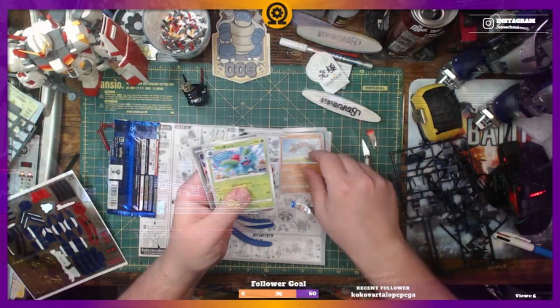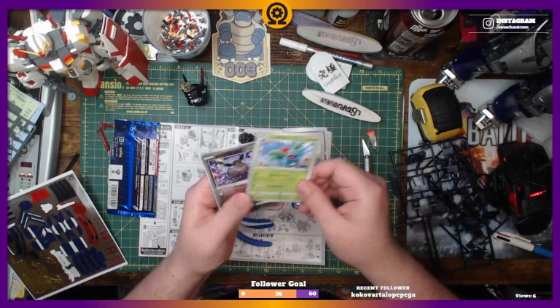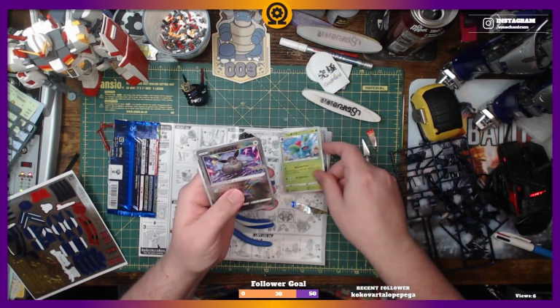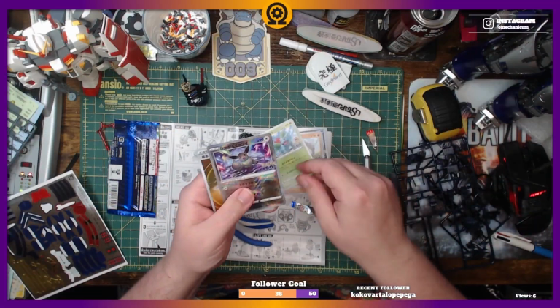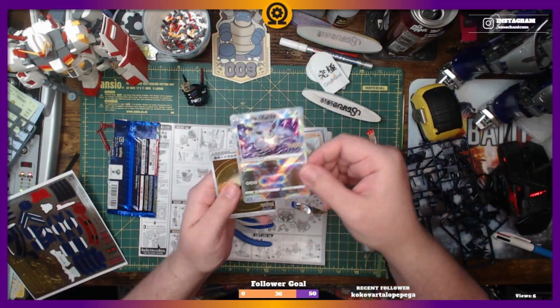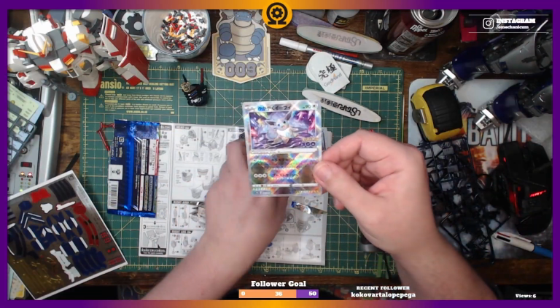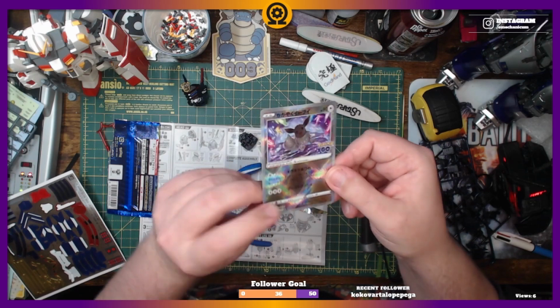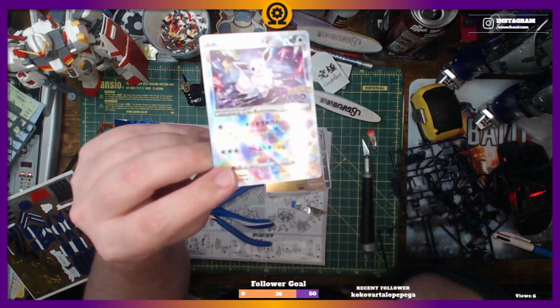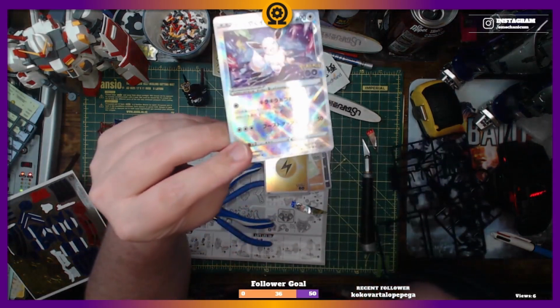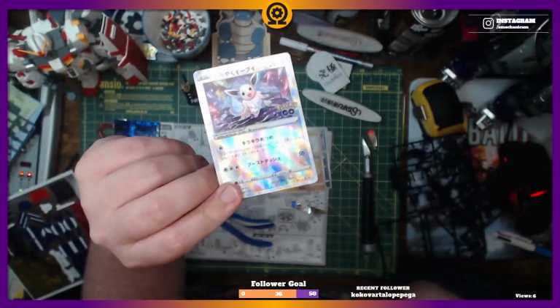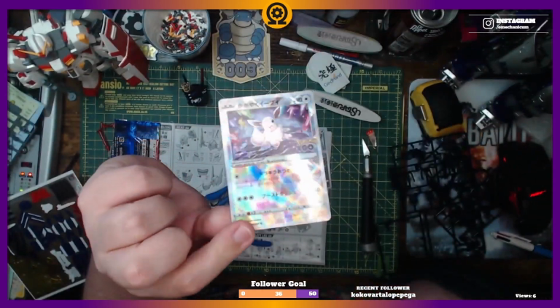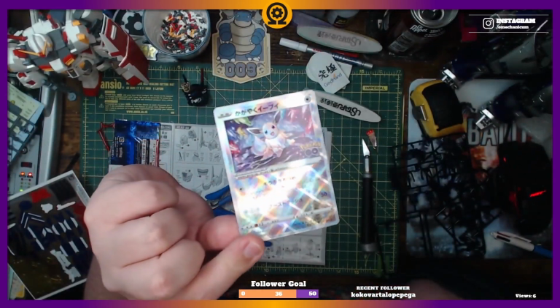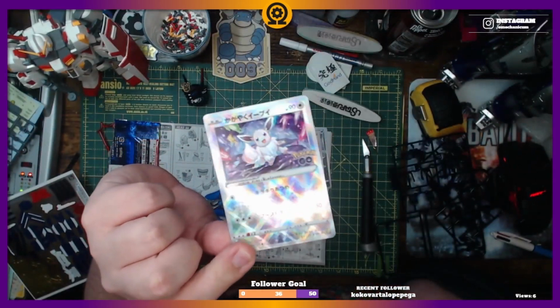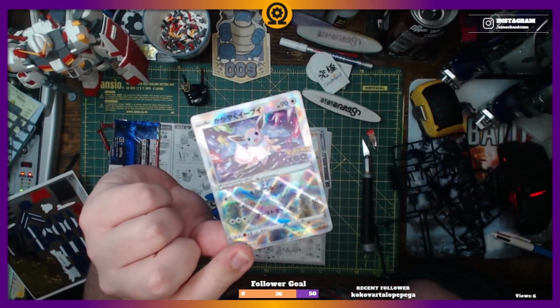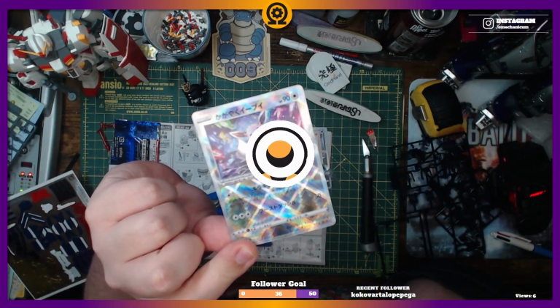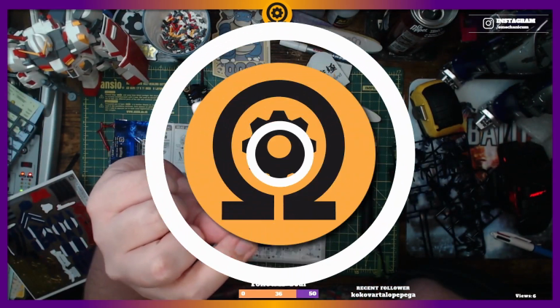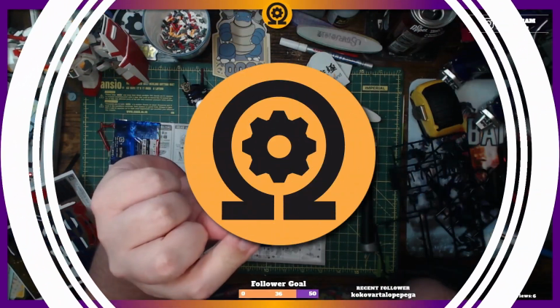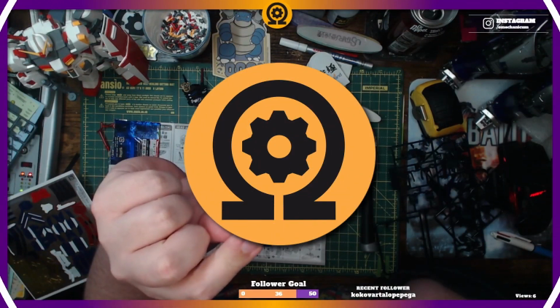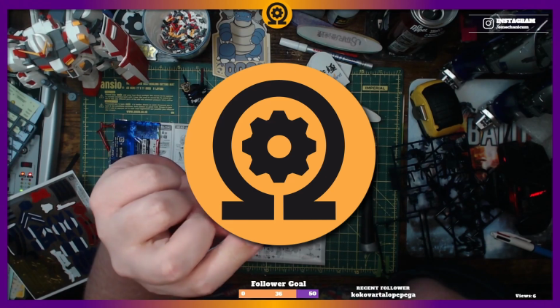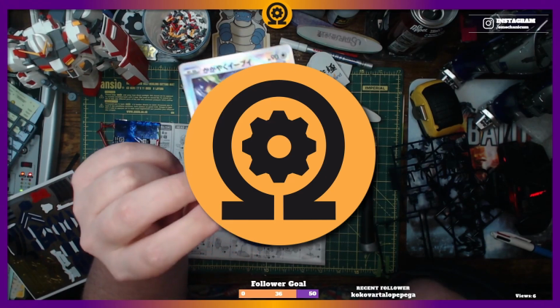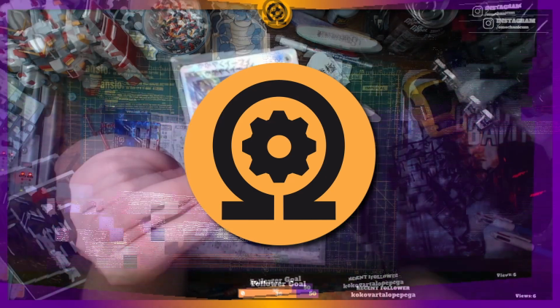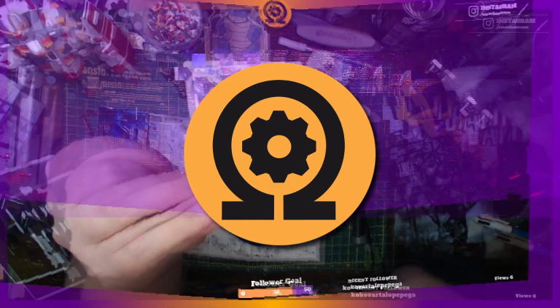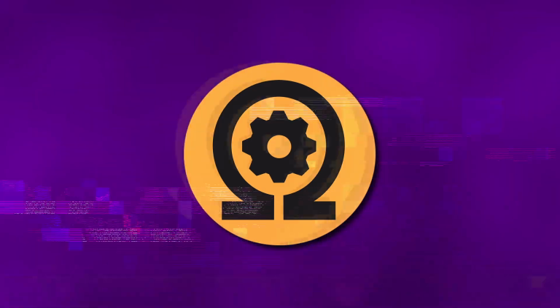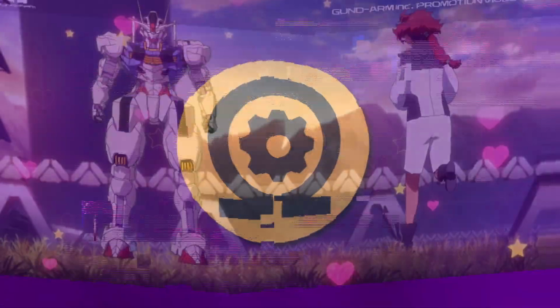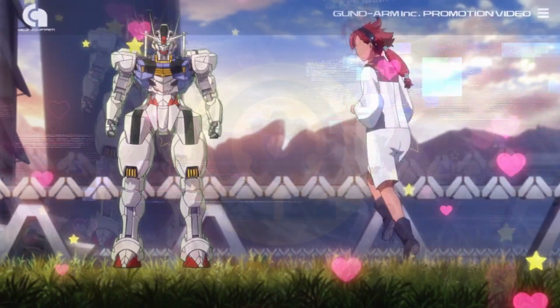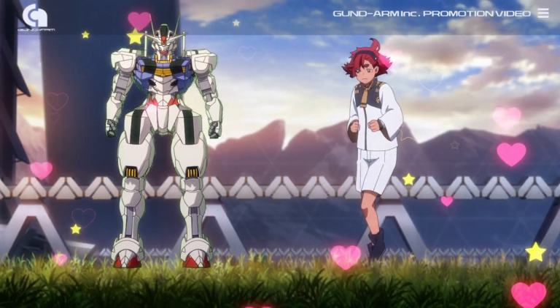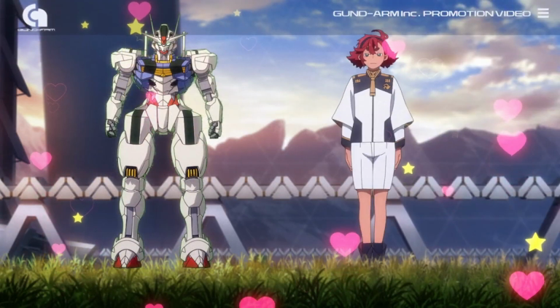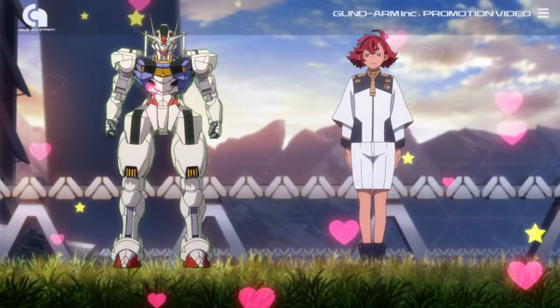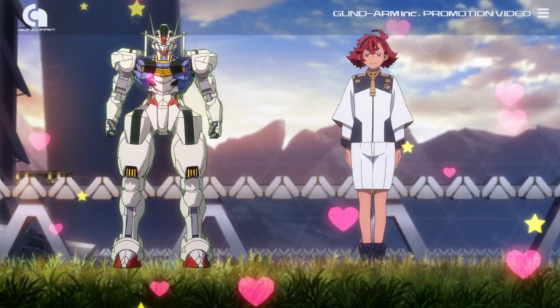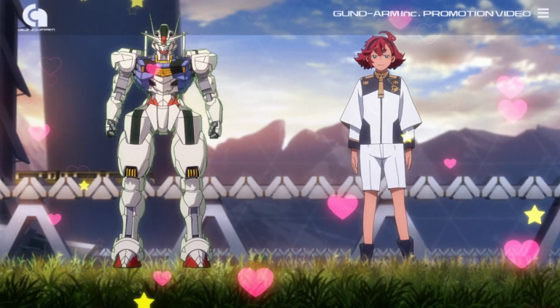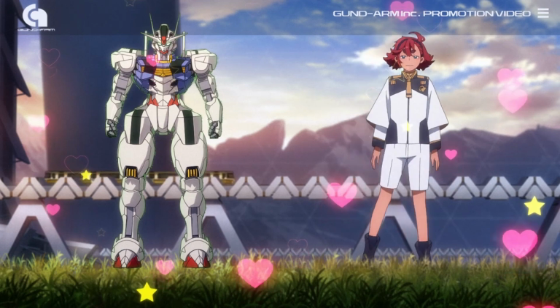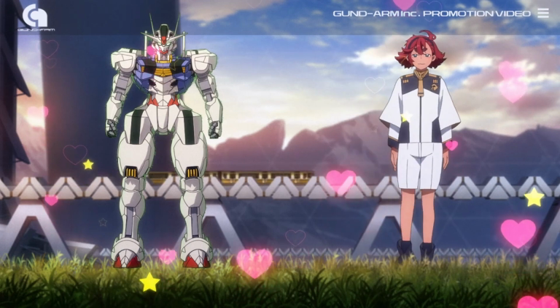I have his sword. Look at that — and look at that.